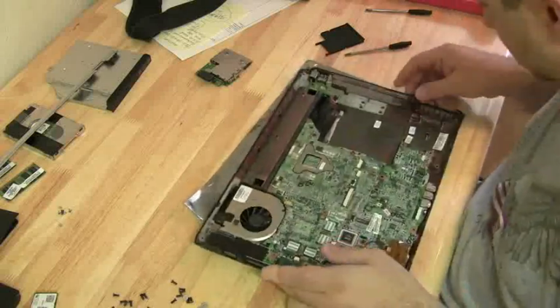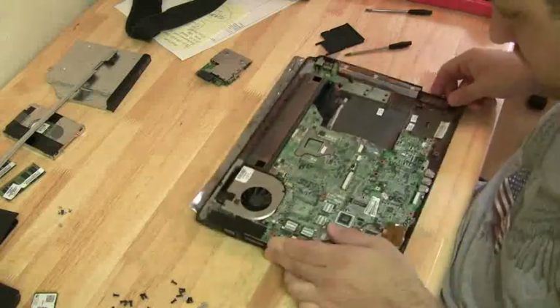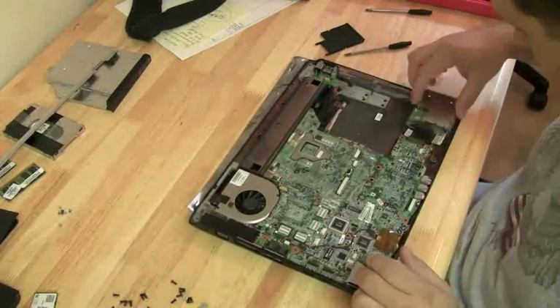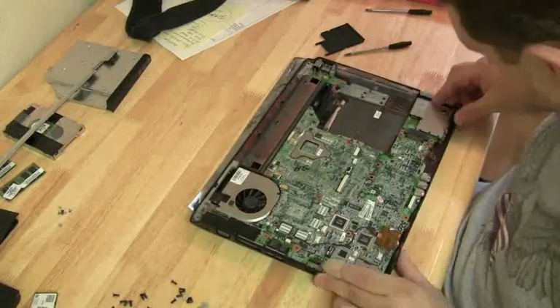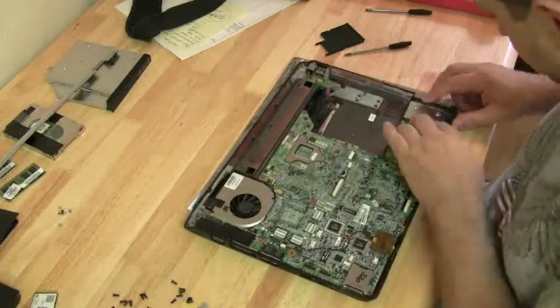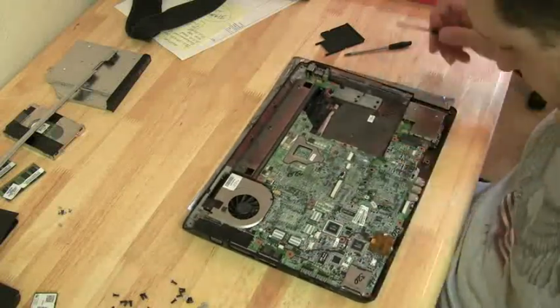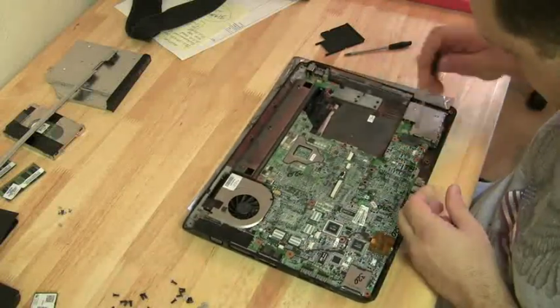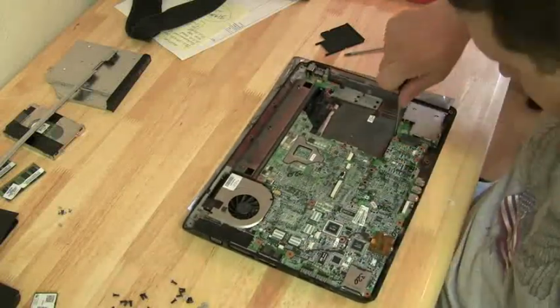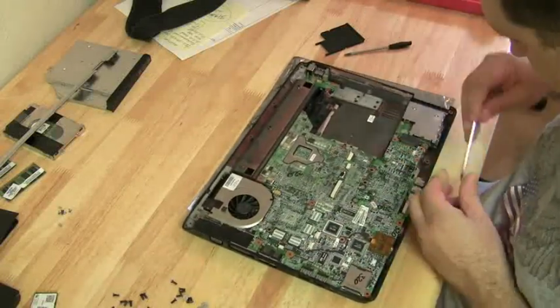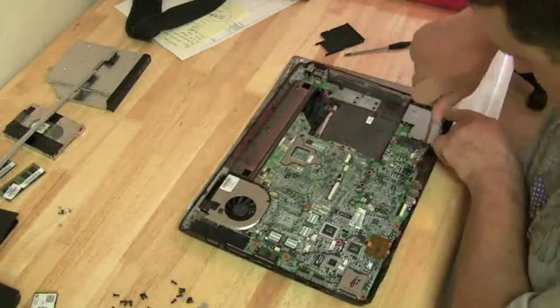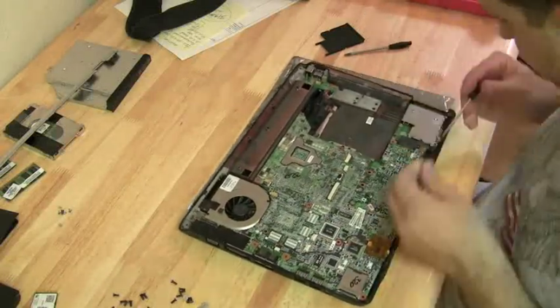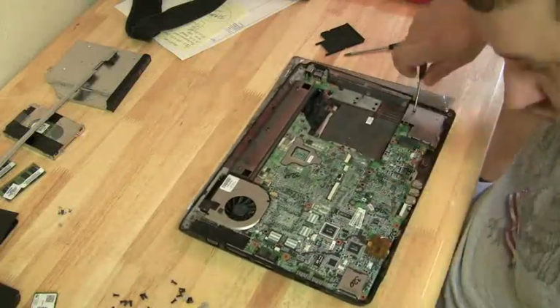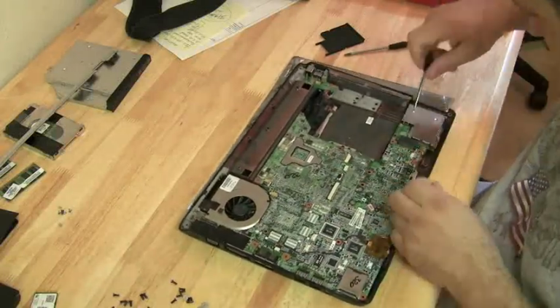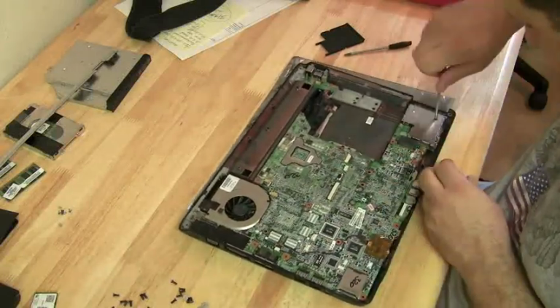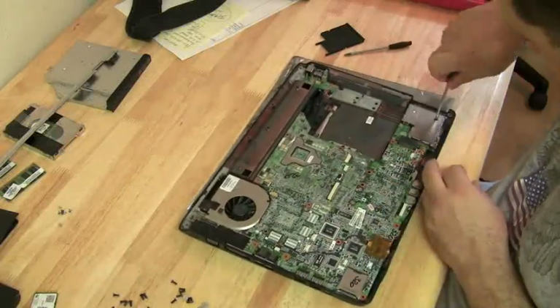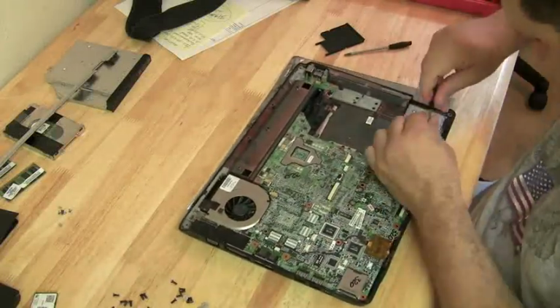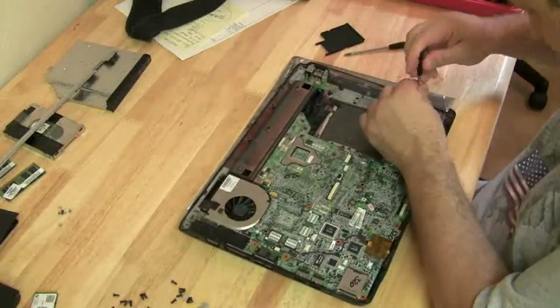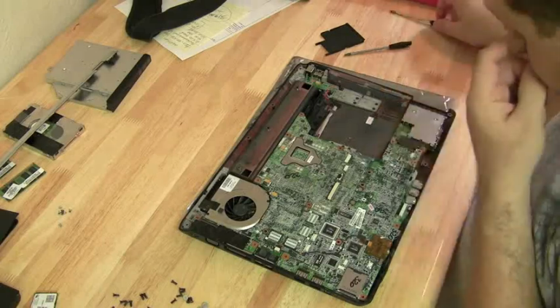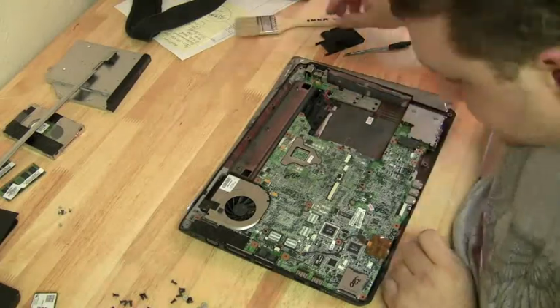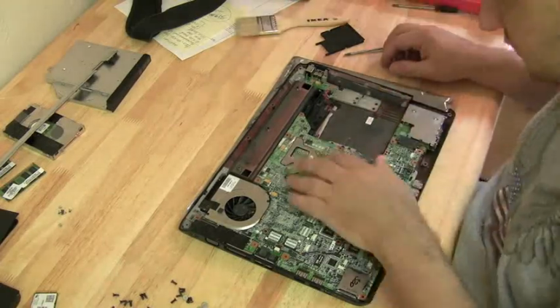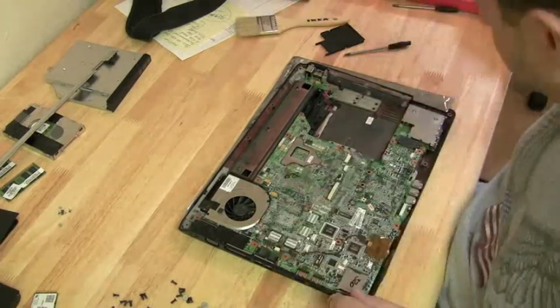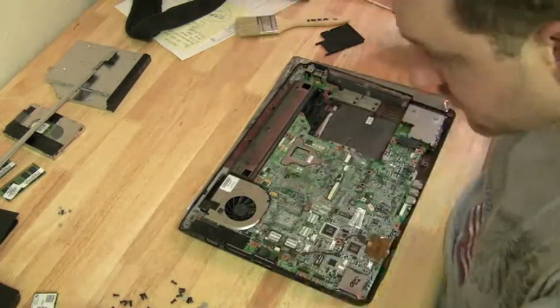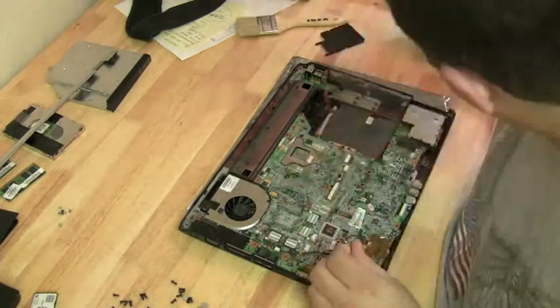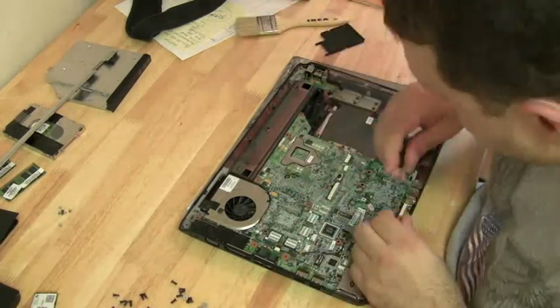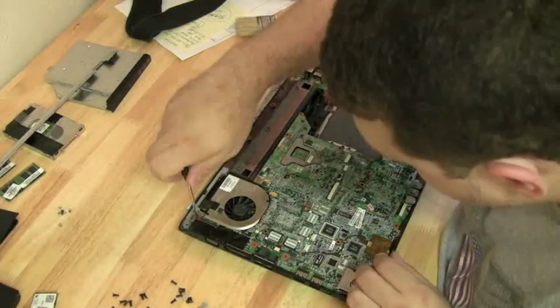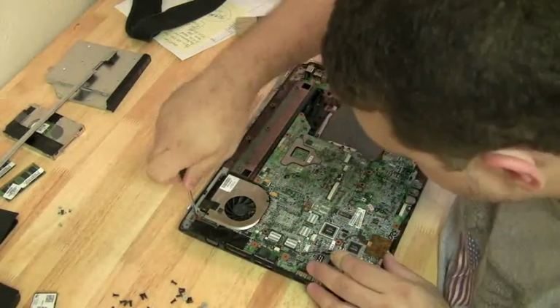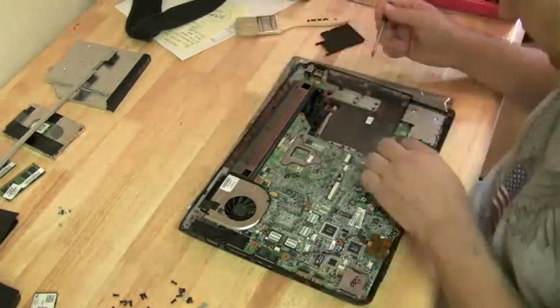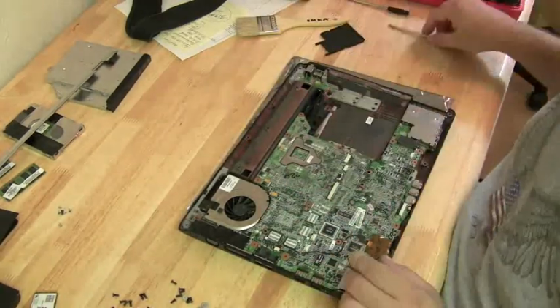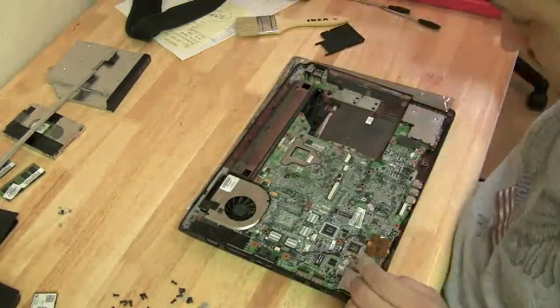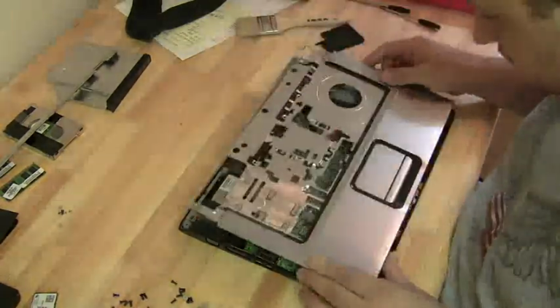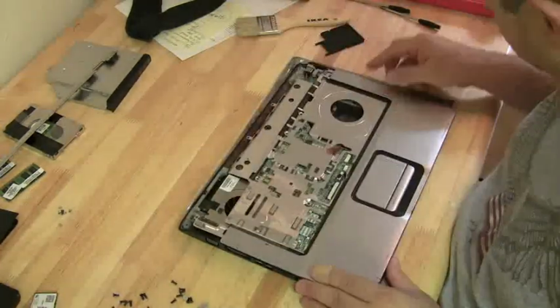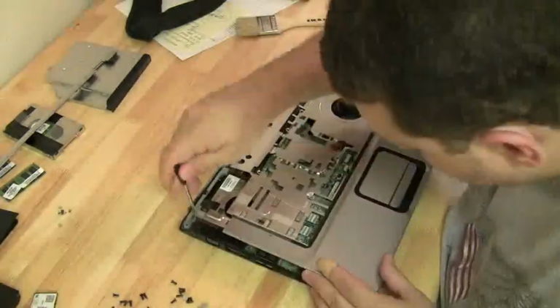HP prints the model number right on the motherboard, just under the RAM. If you're buying on eBay, you want to do an eBay search for that model number — that'll give you the exact motherboard that you need.